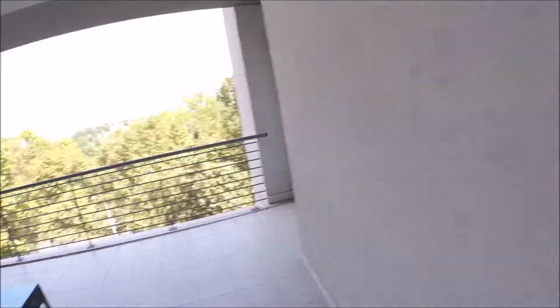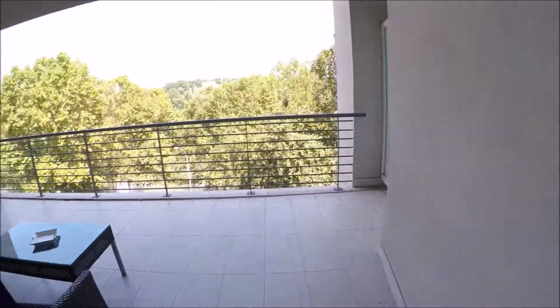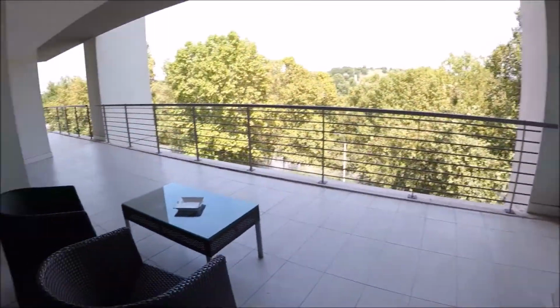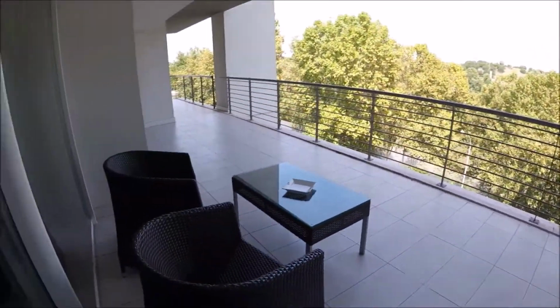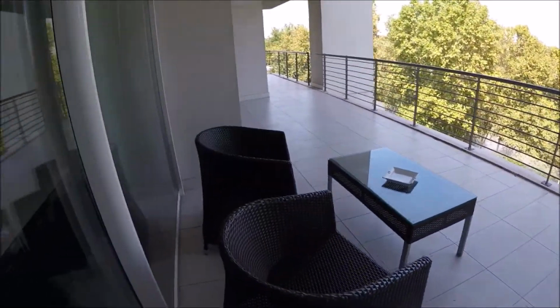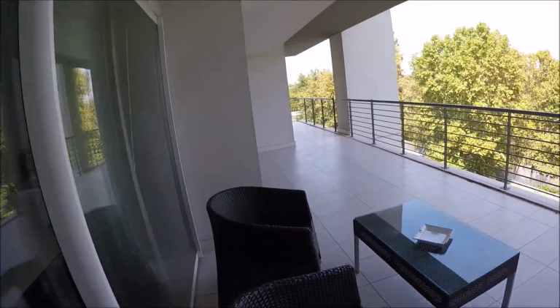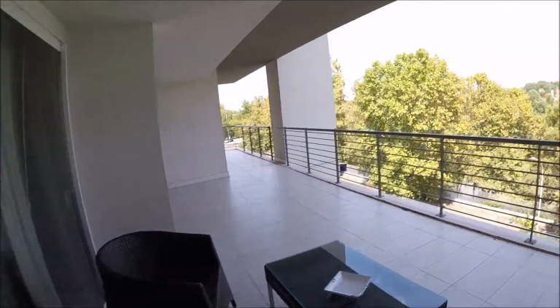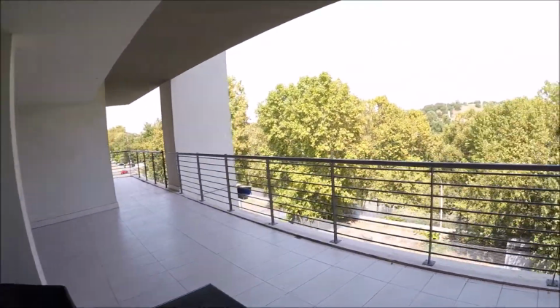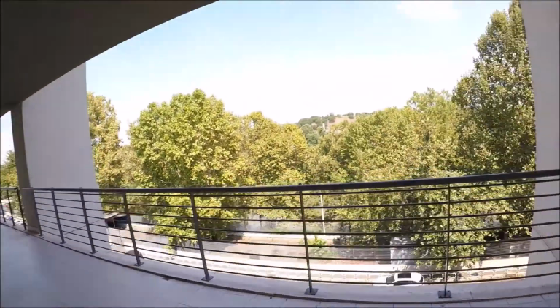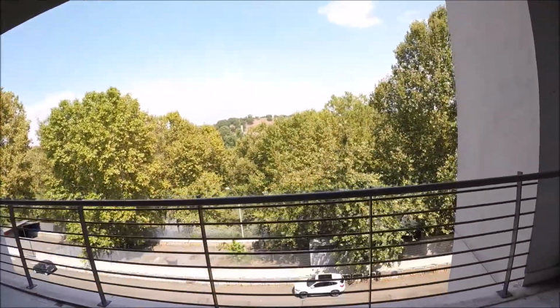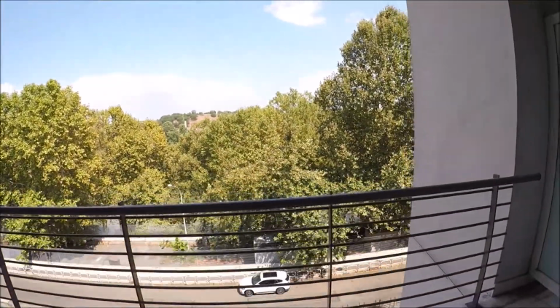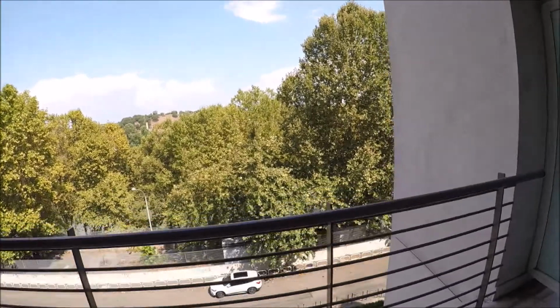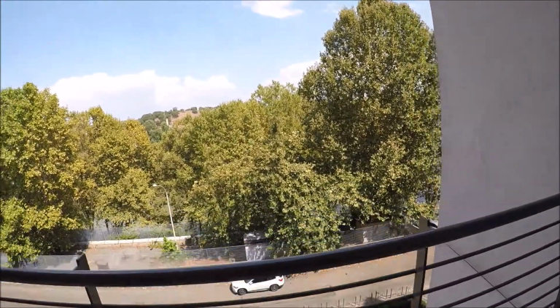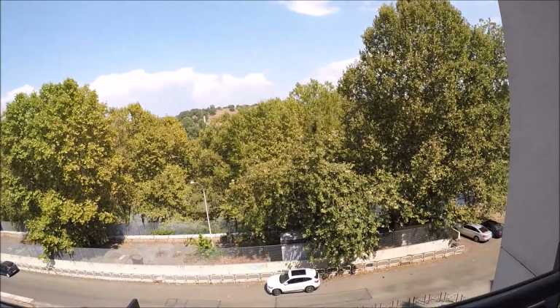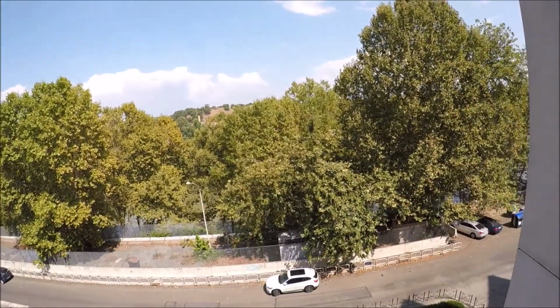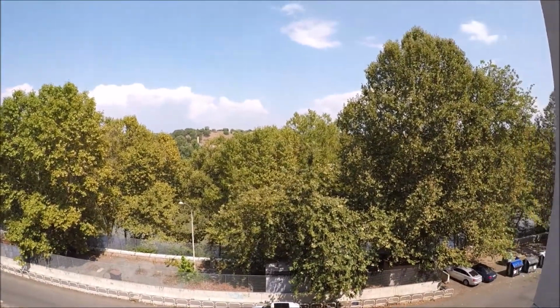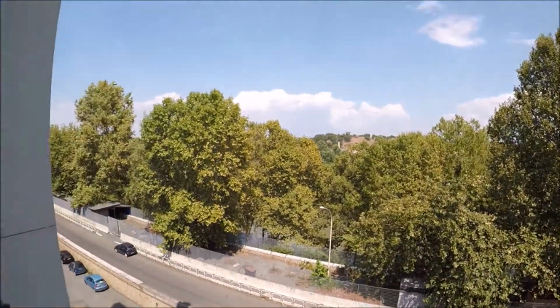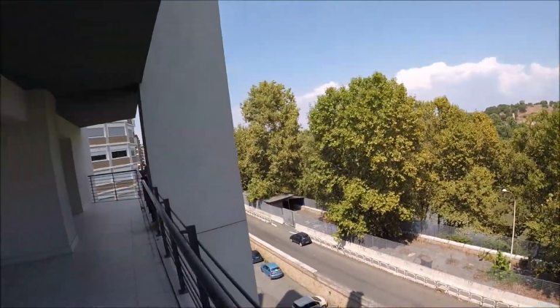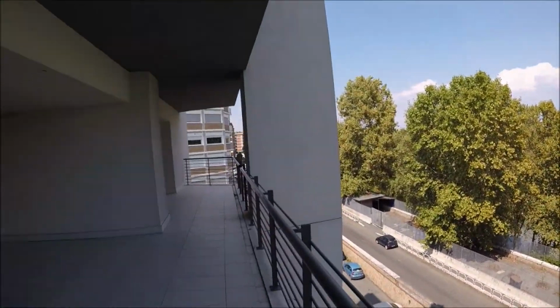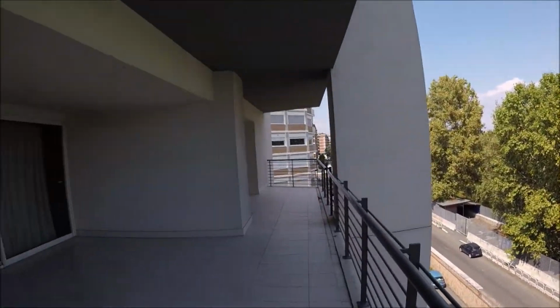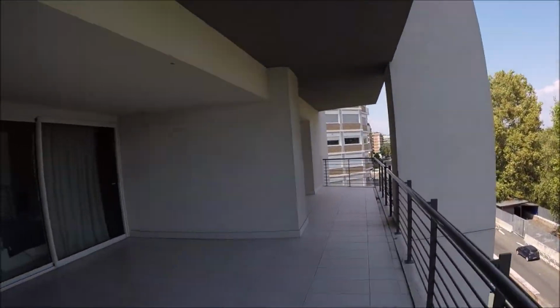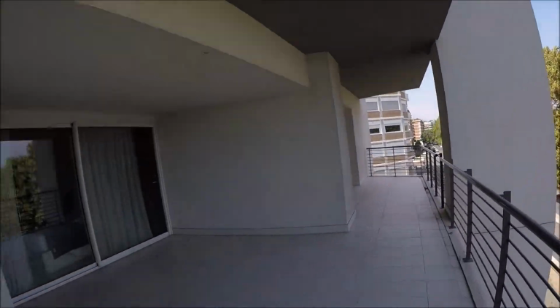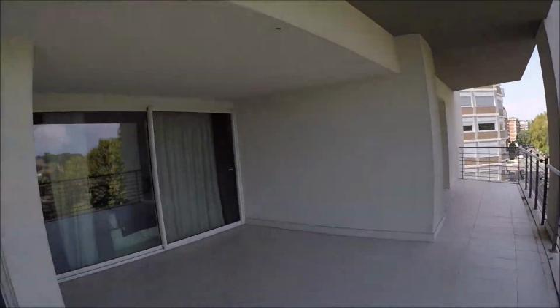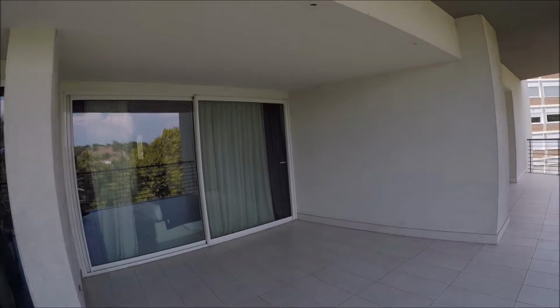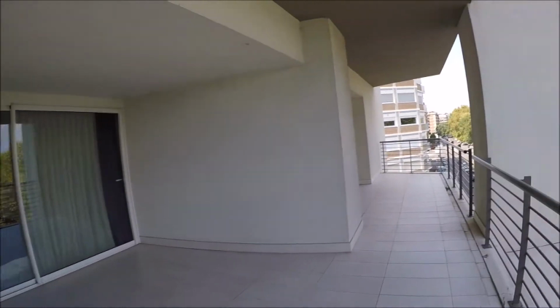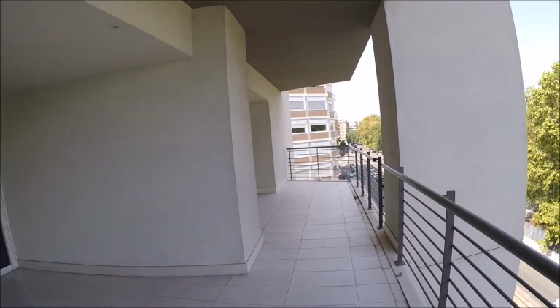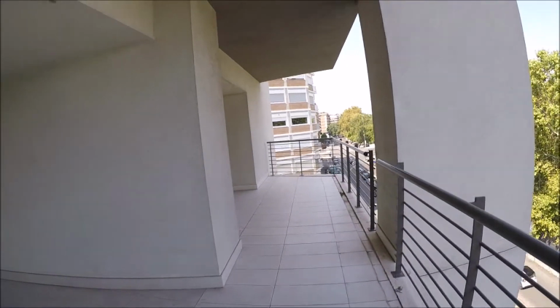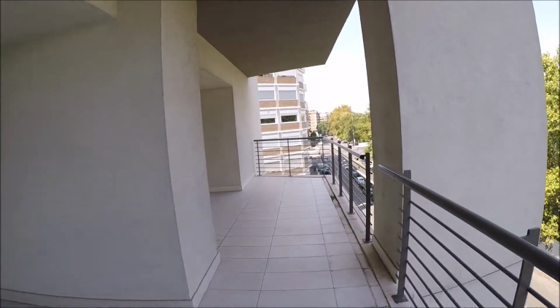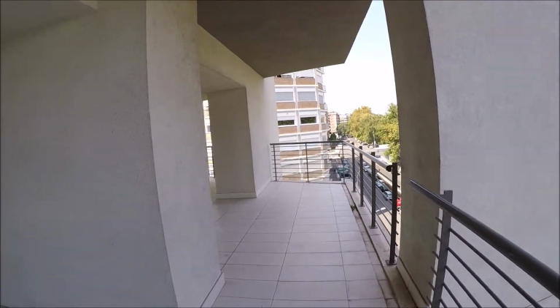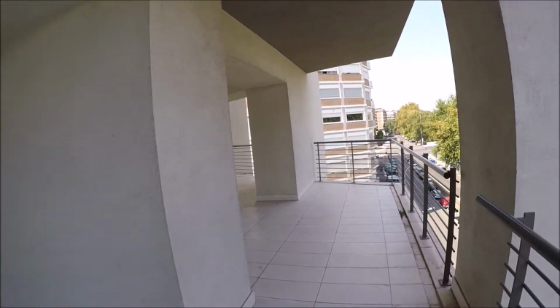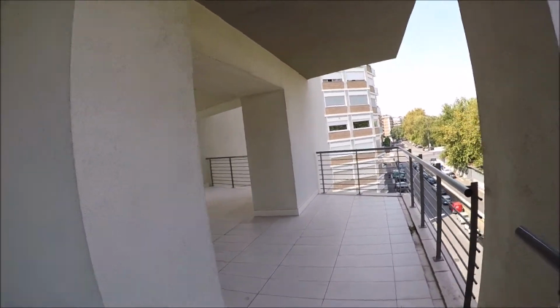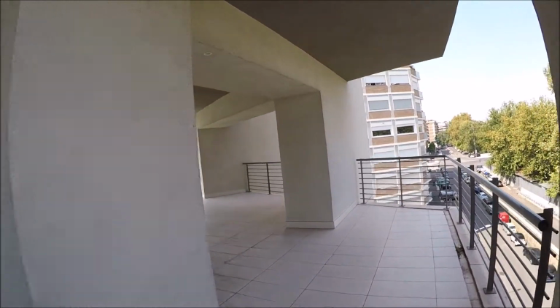The balcony outside is very huge, going all around the apartment.